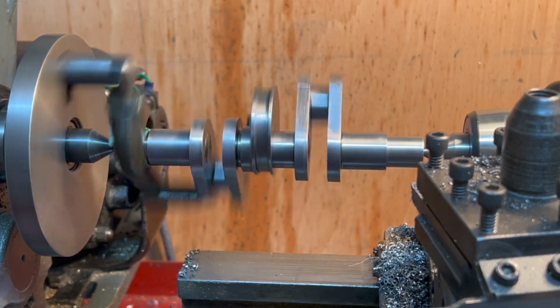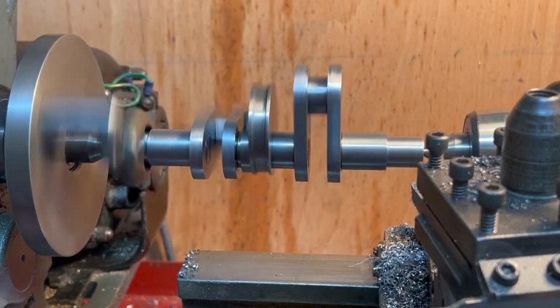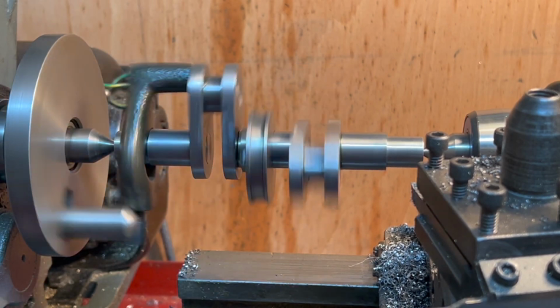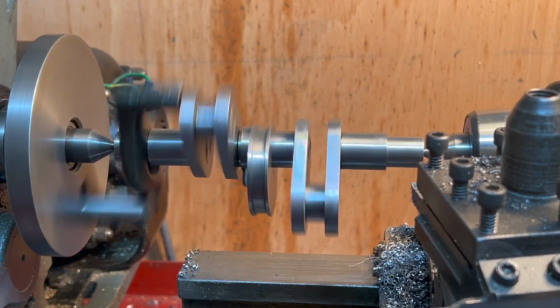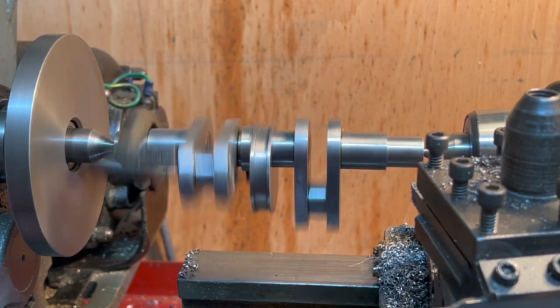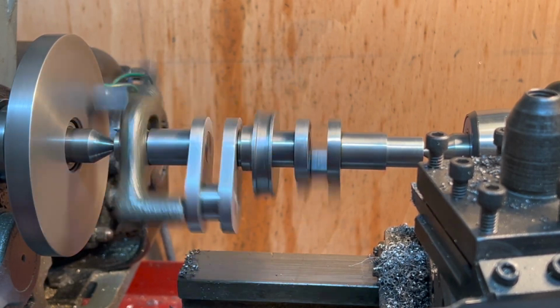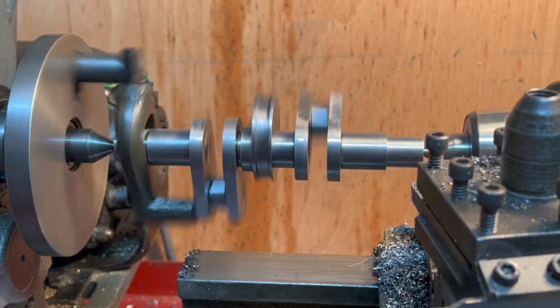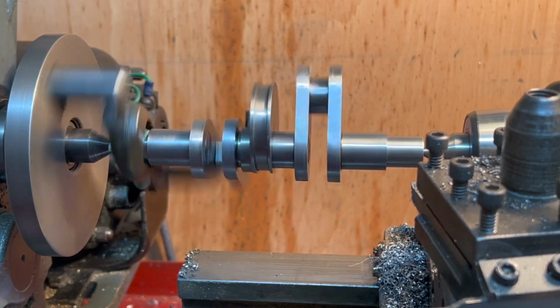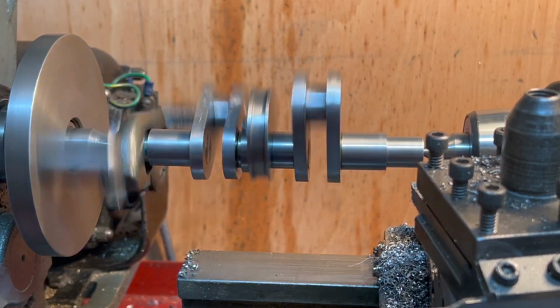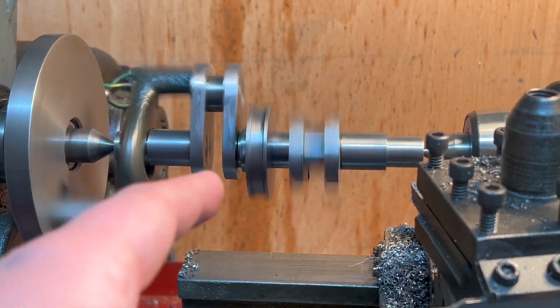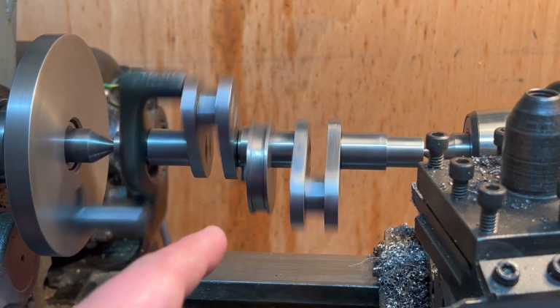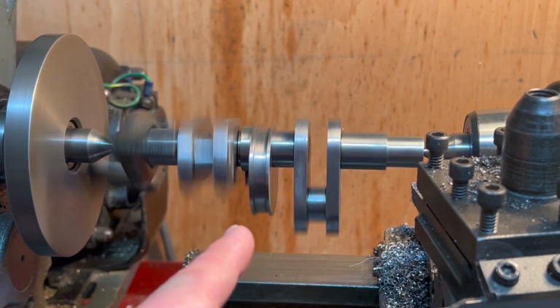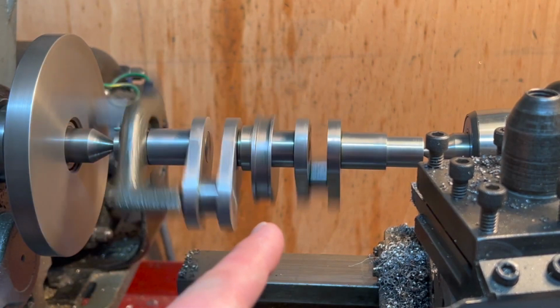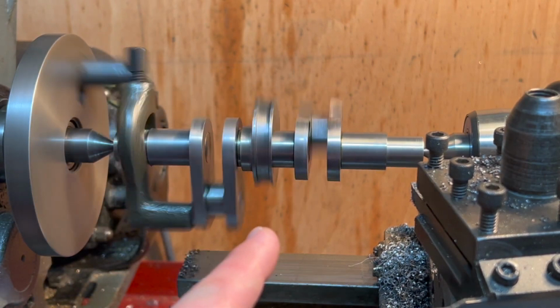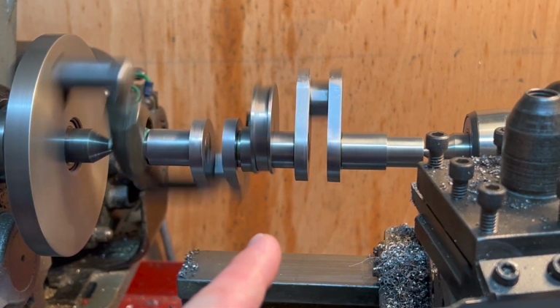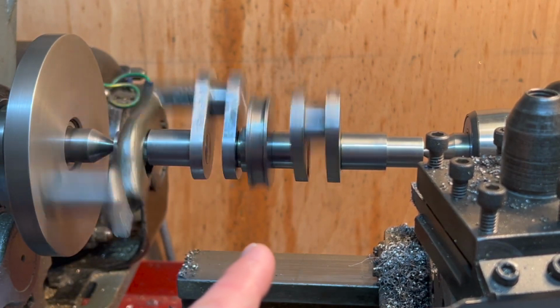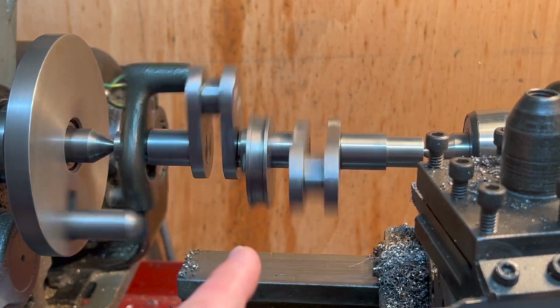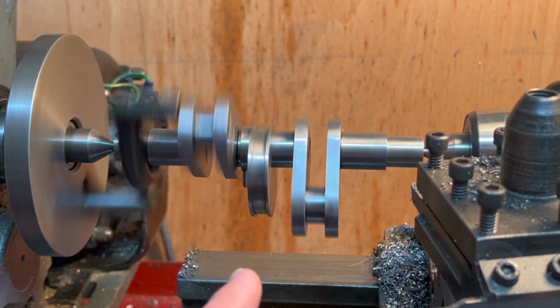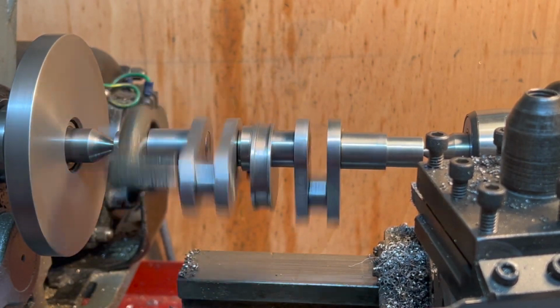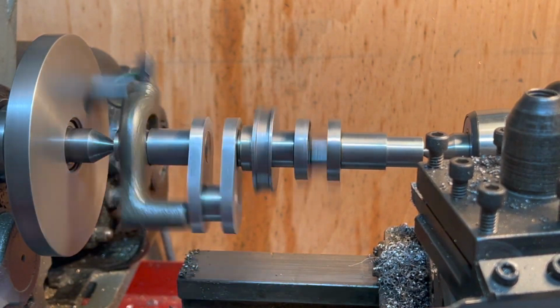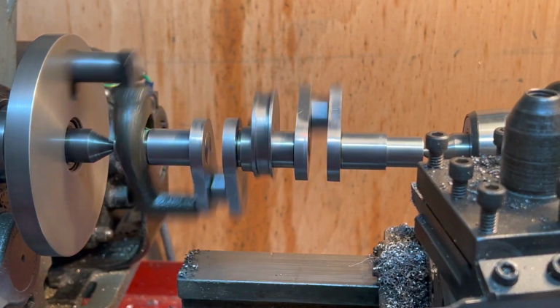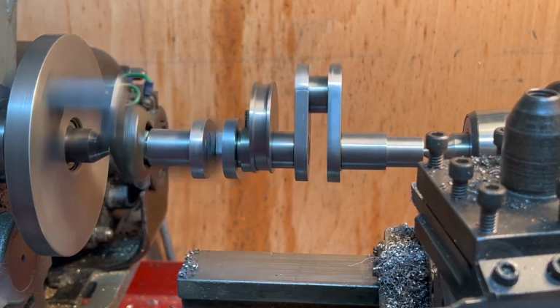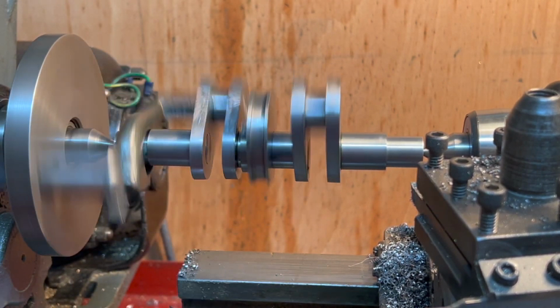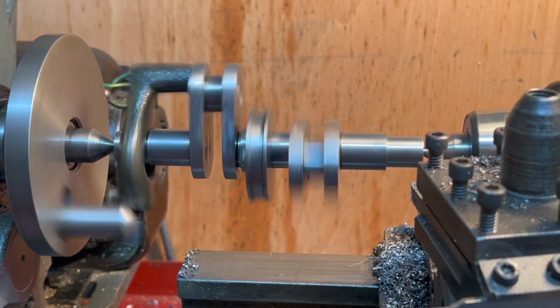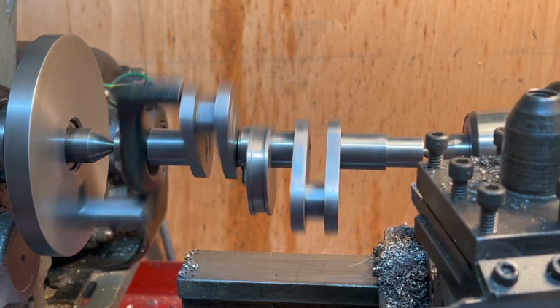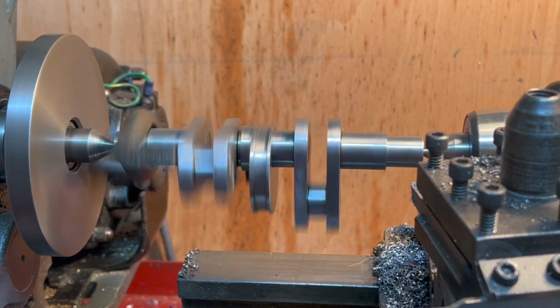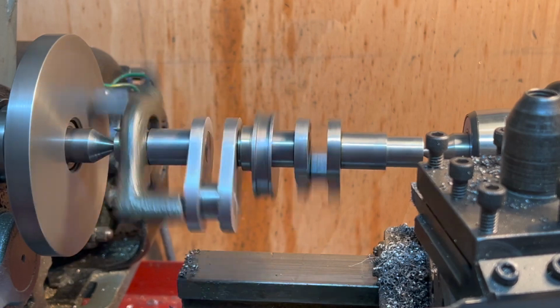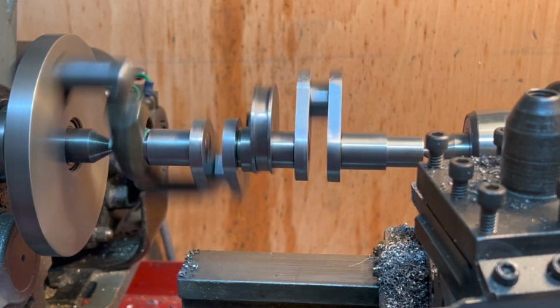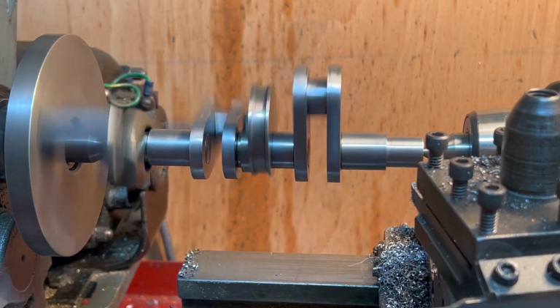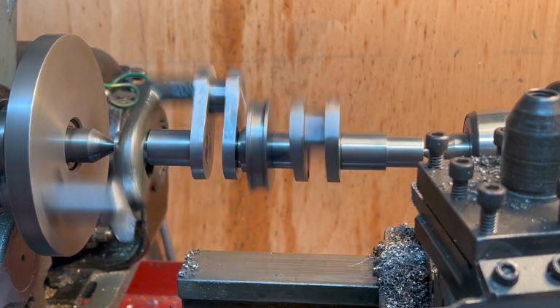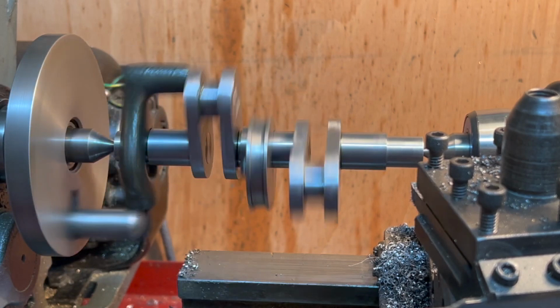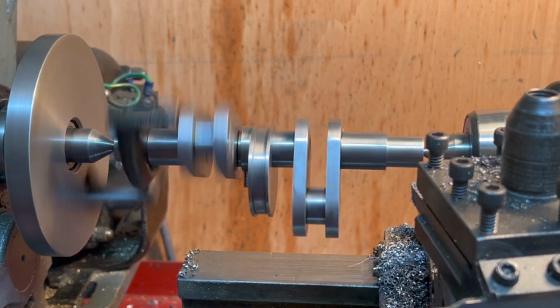But yeah, I think this might be scrap. I mean, if you look how much the middle of that is oscillating. Well, that's very, very disheartening.